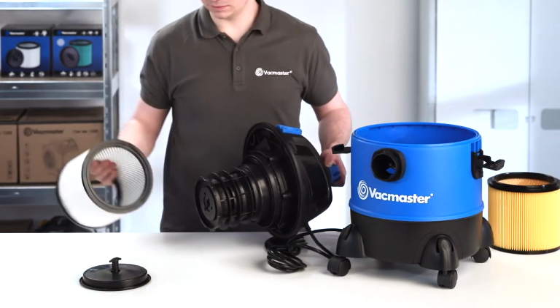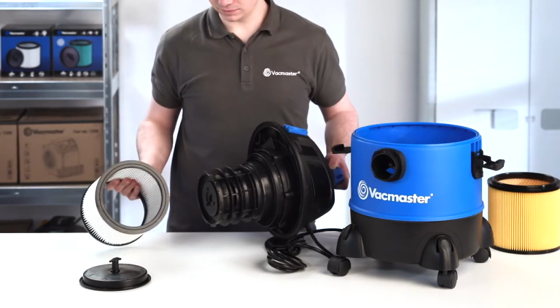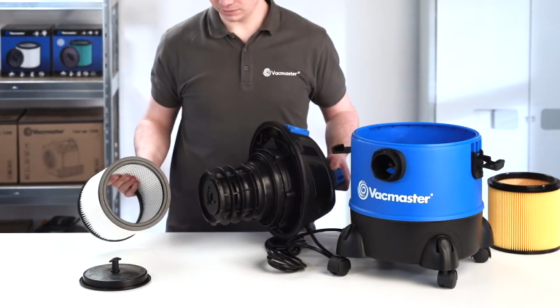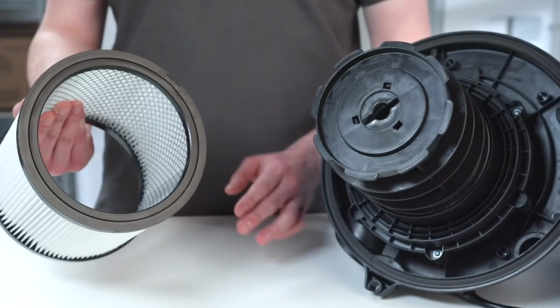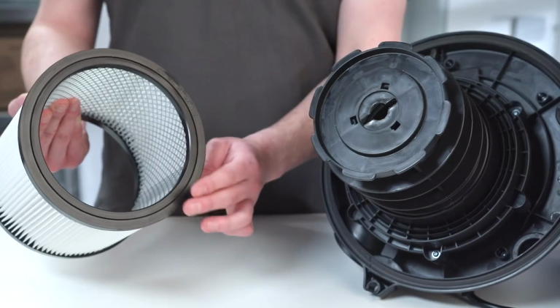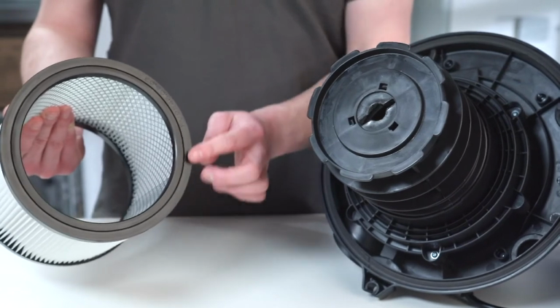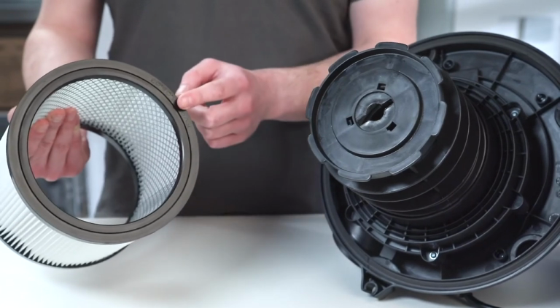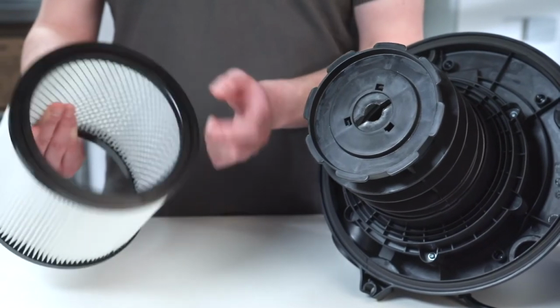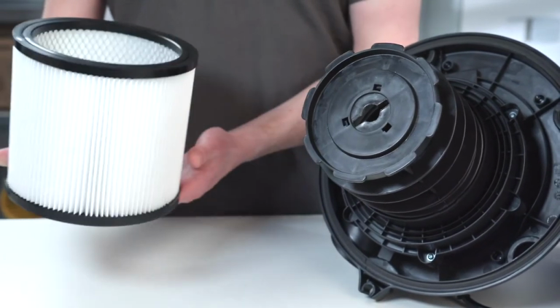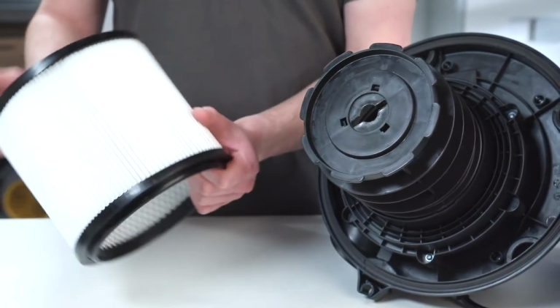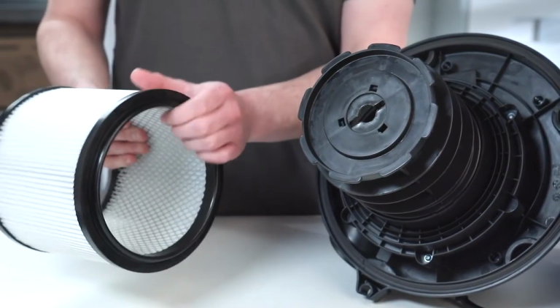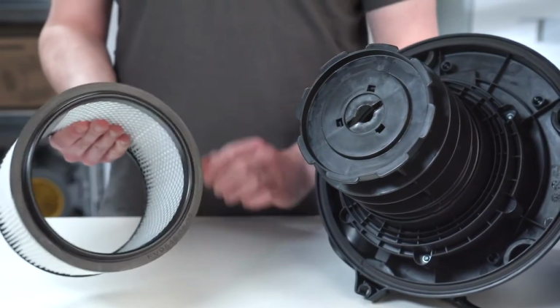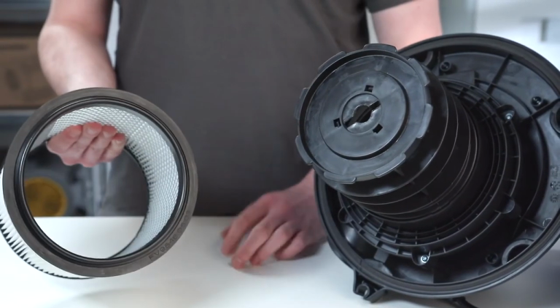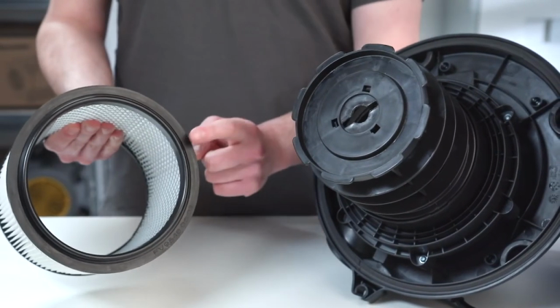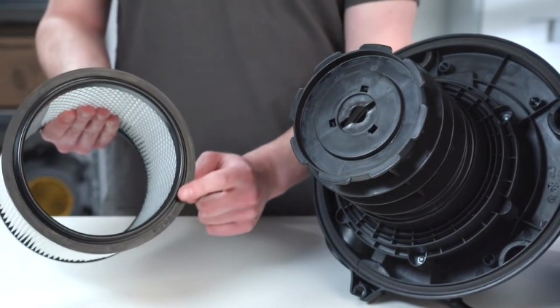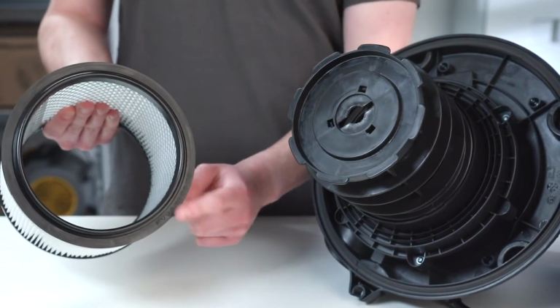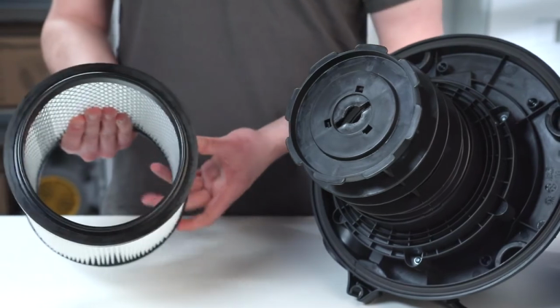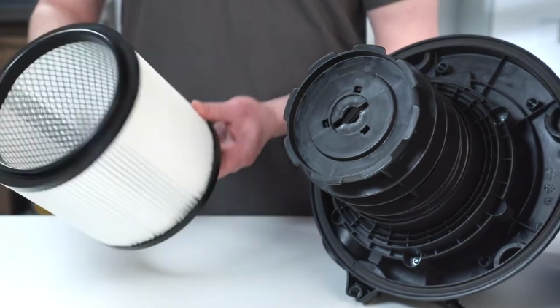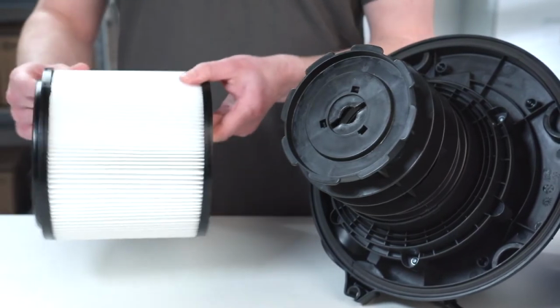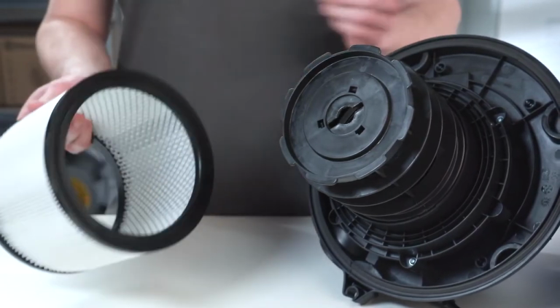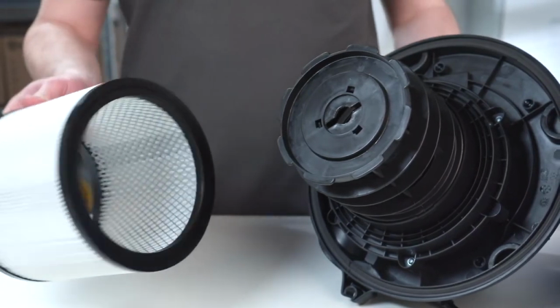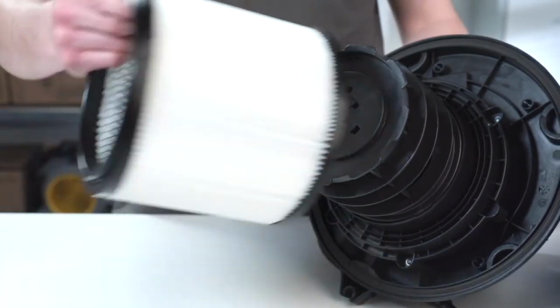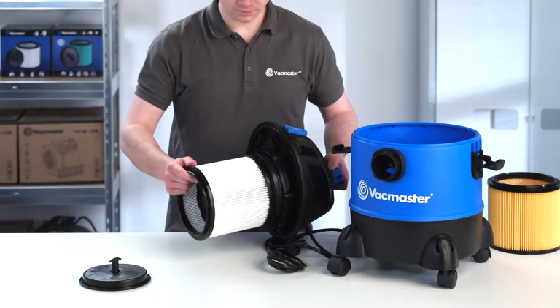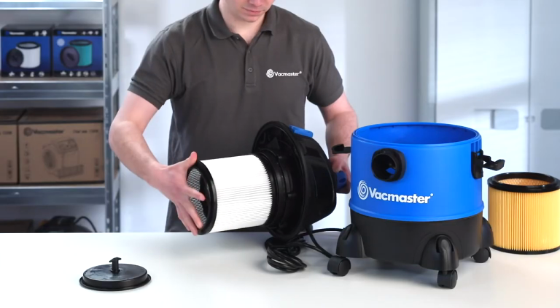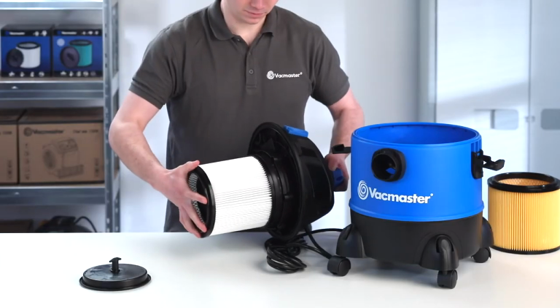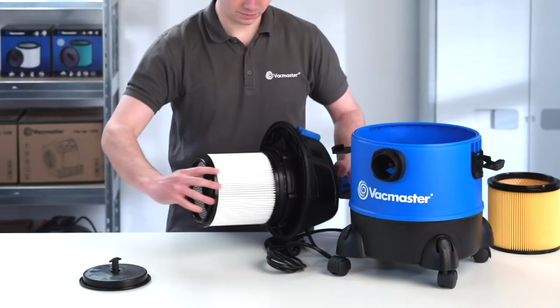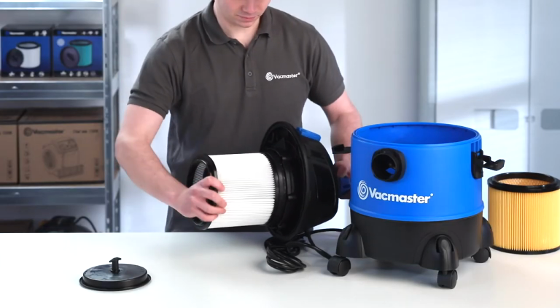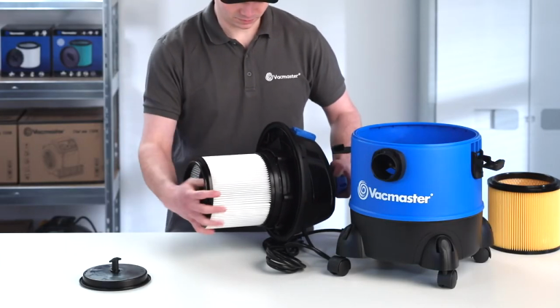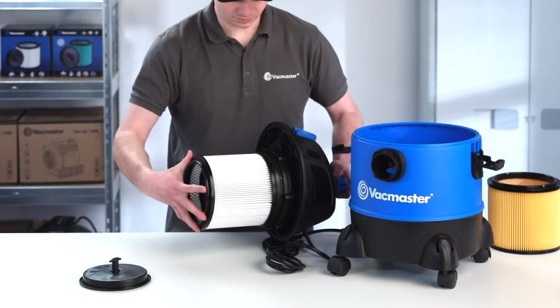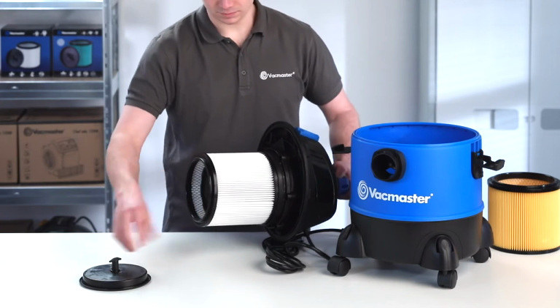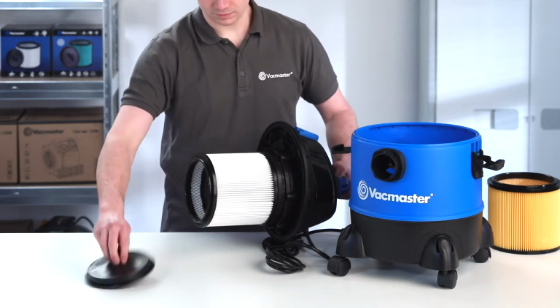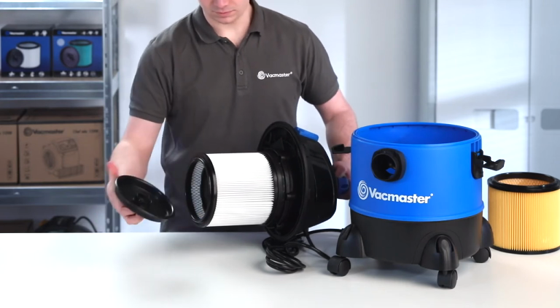You will see that your new filter has a flat rim on one end and a raised lip on the other. Ensure that the flat end is inserted towards the power head. Check the seal is flush and that no gaps are exposed.